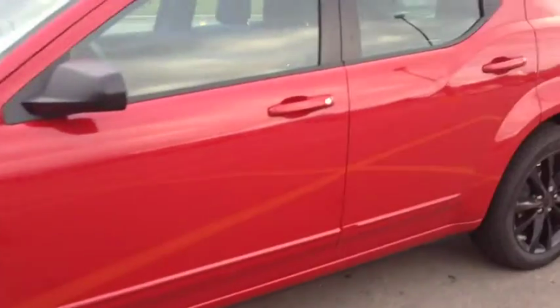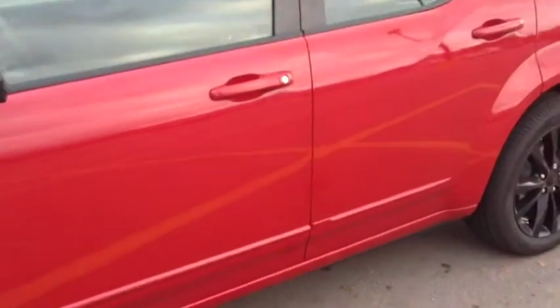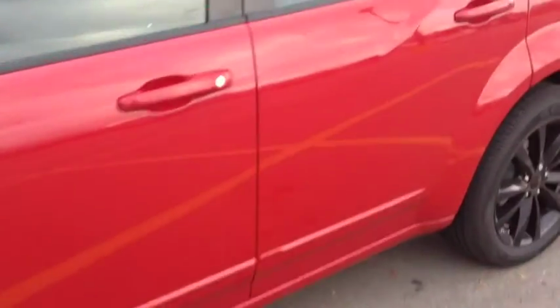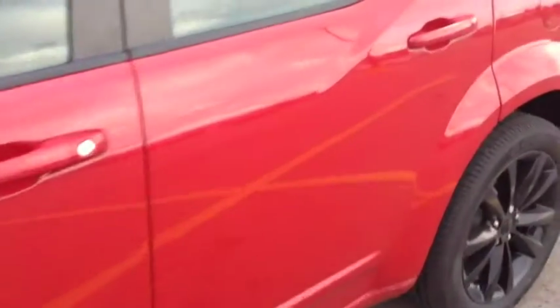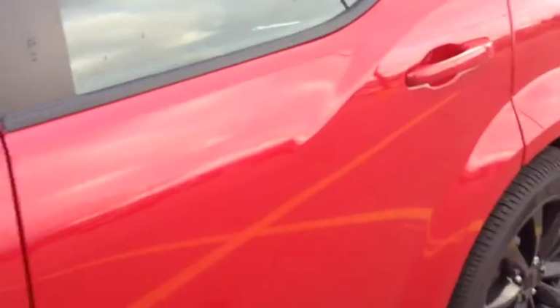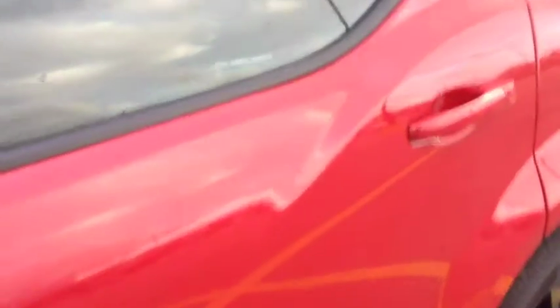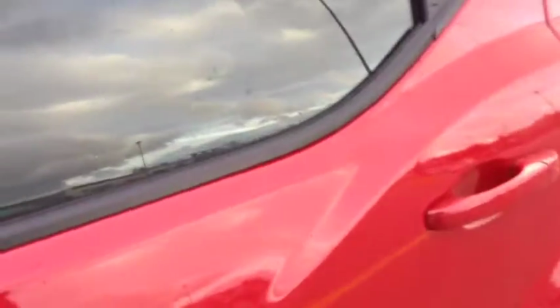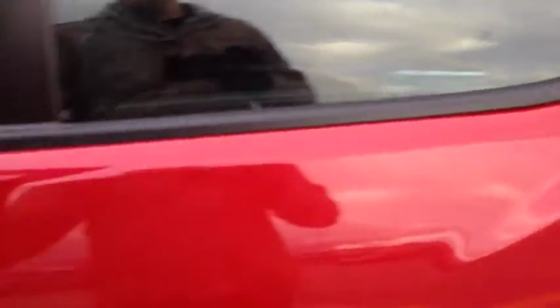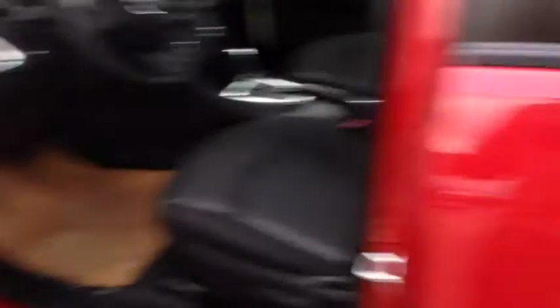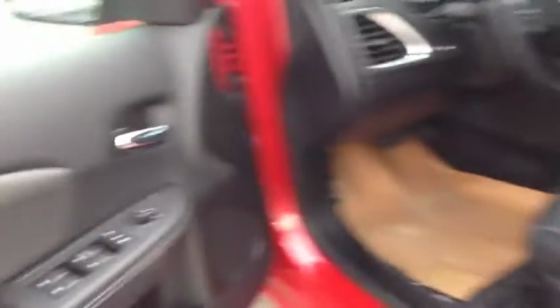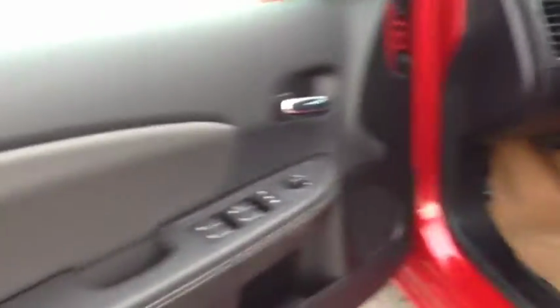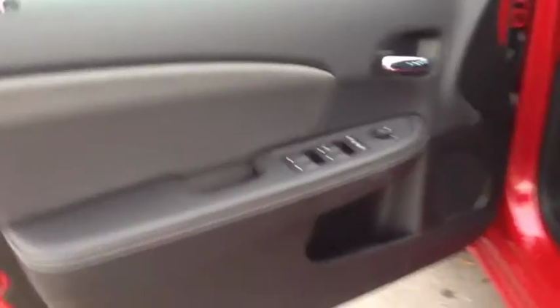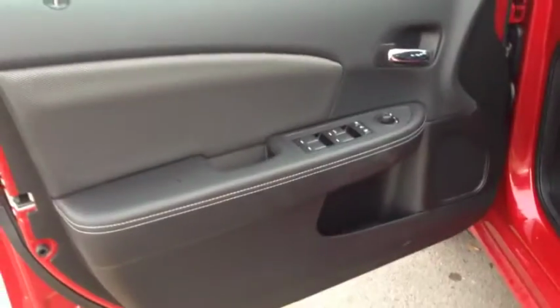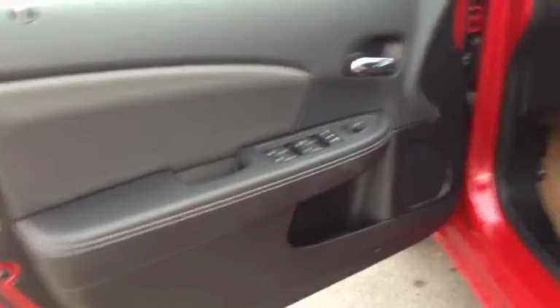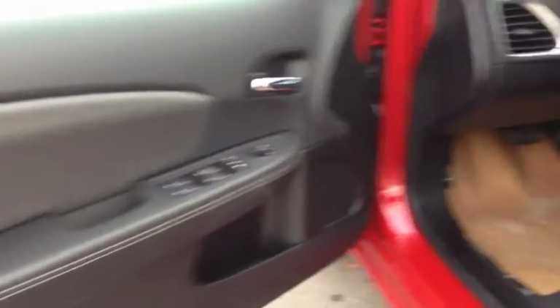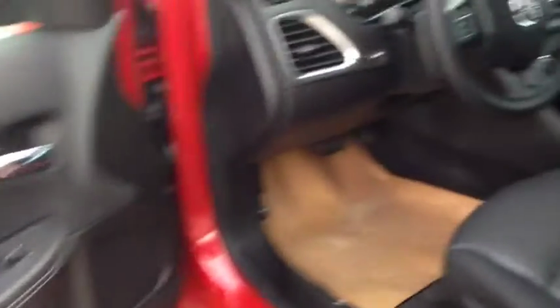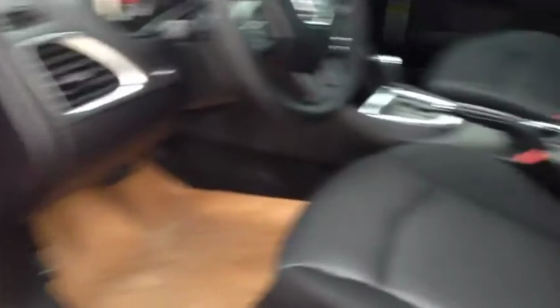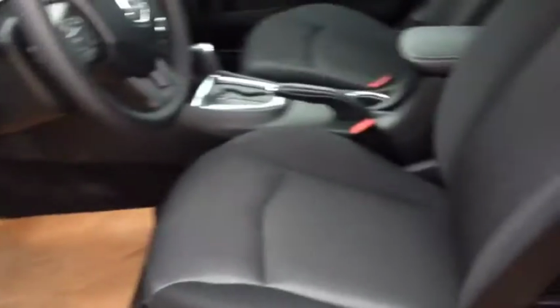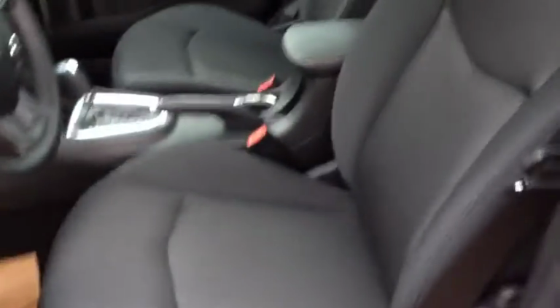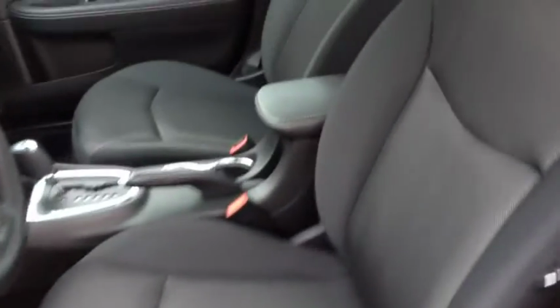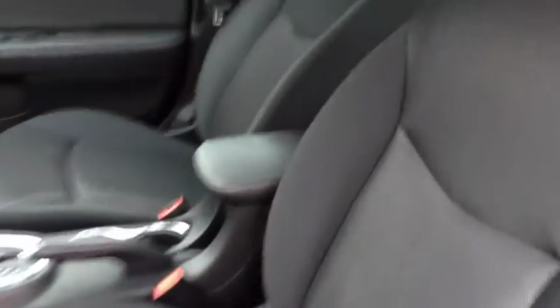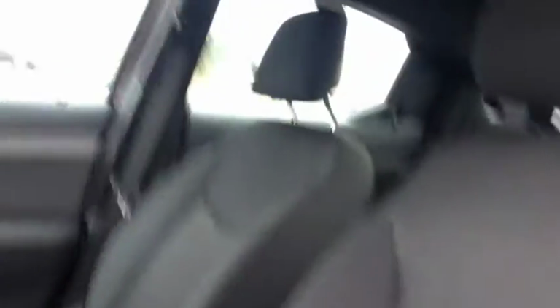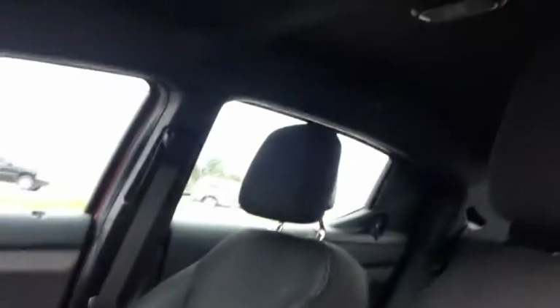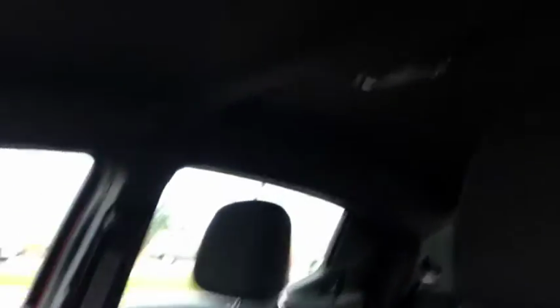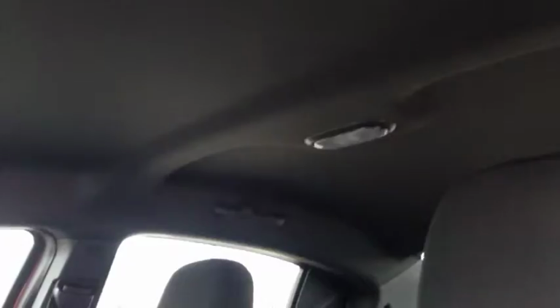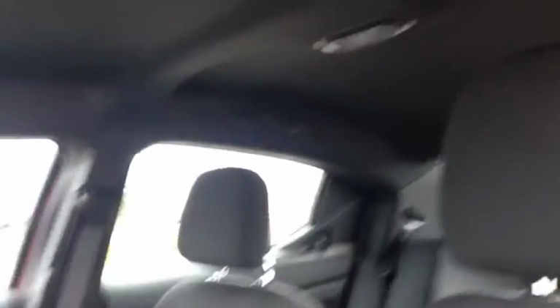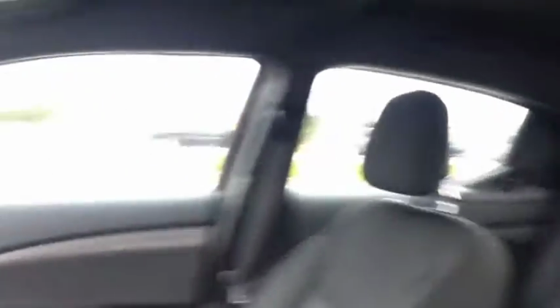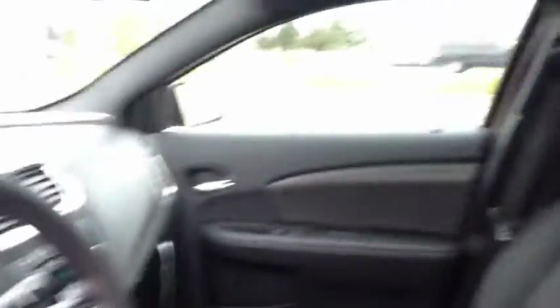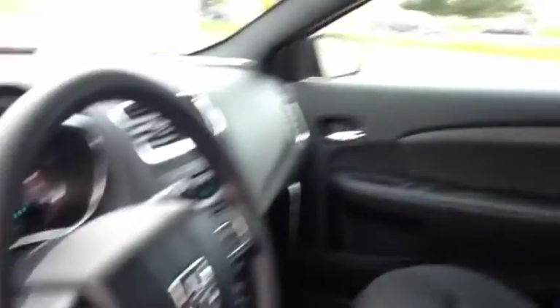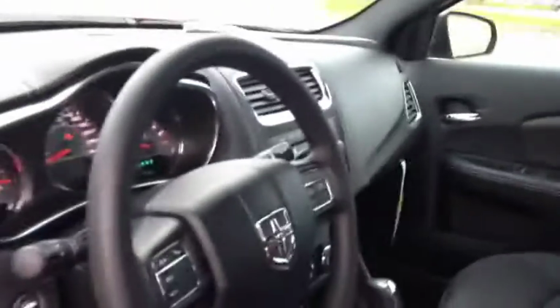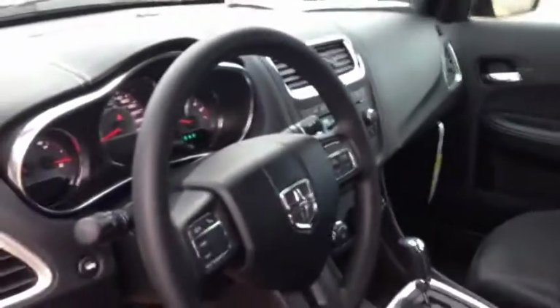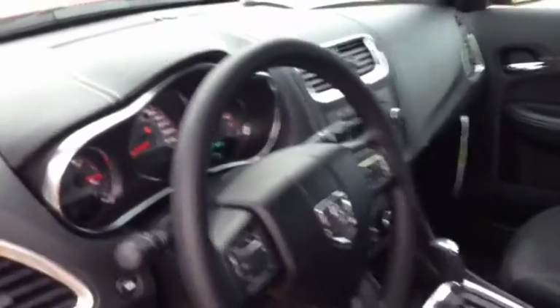On the inside, the list of black features includes all the door panels, interior cloth seating, the roofing is all gorgeous and black, the entire dash — very cool.